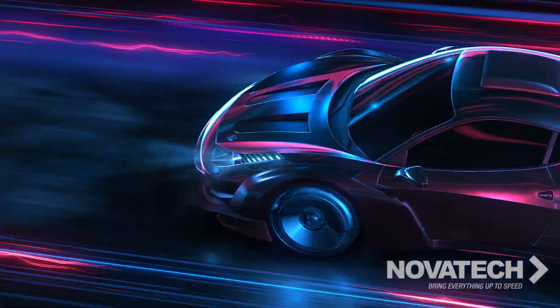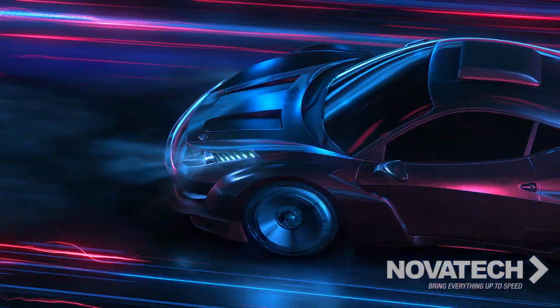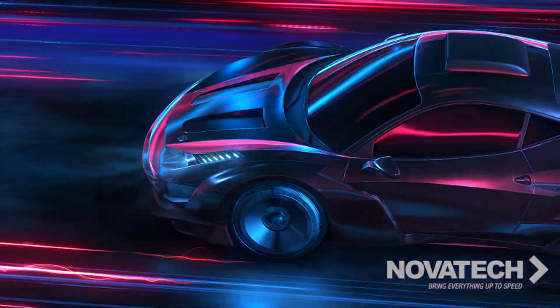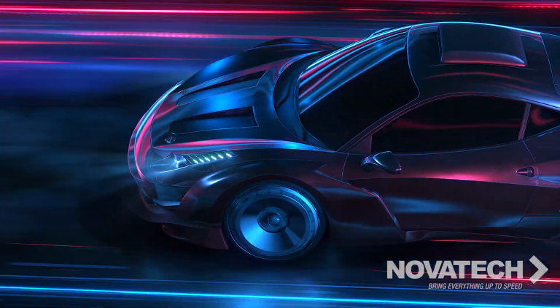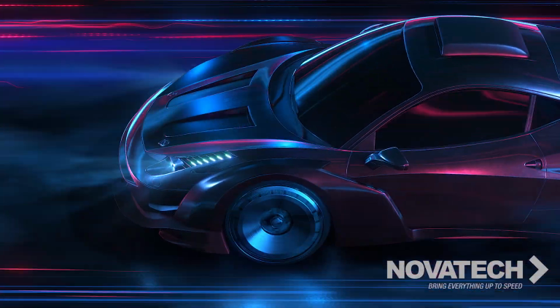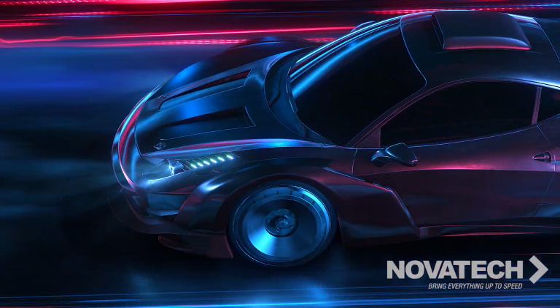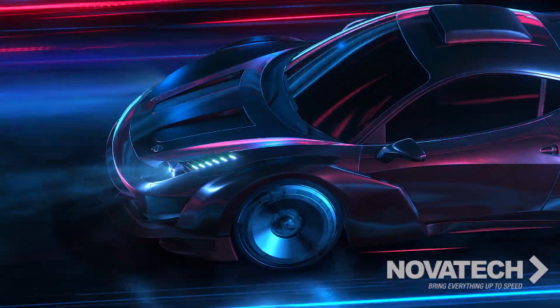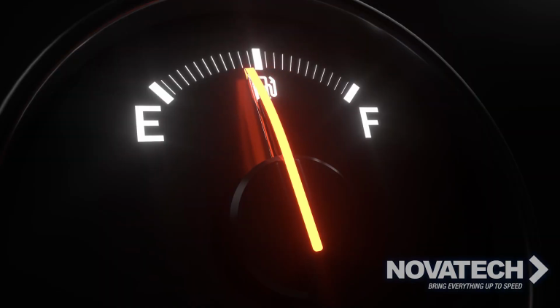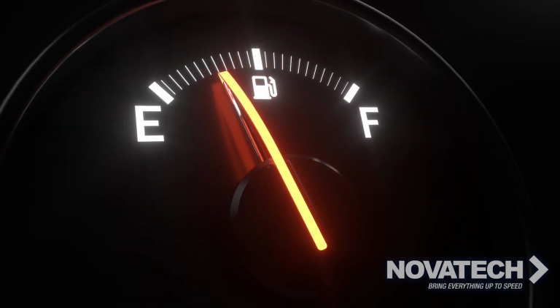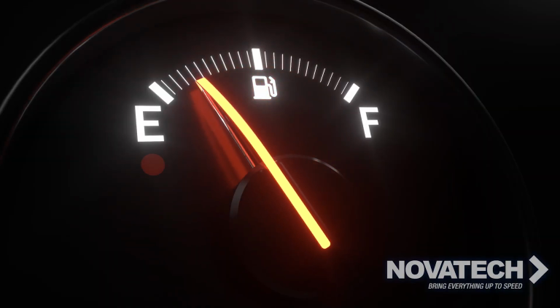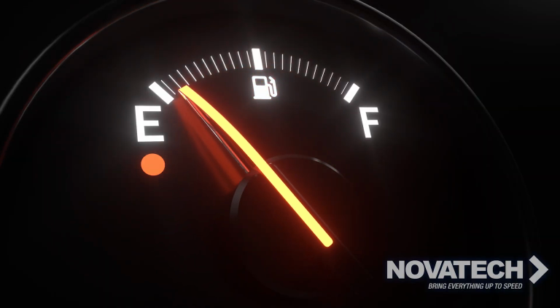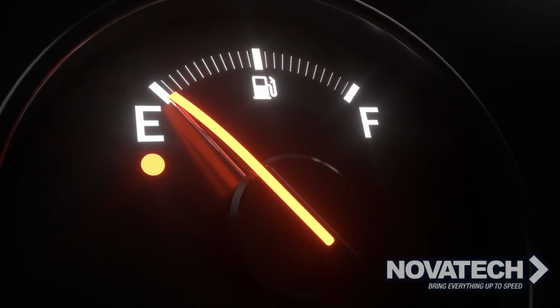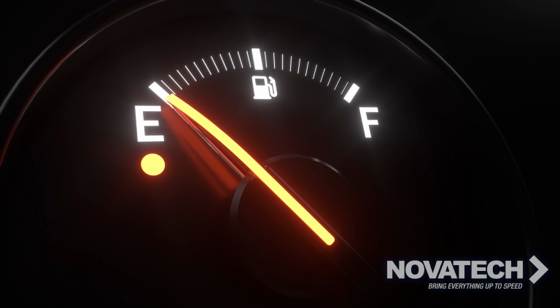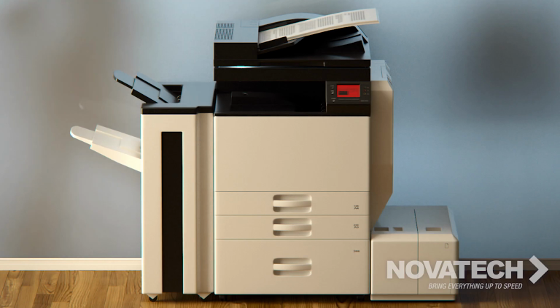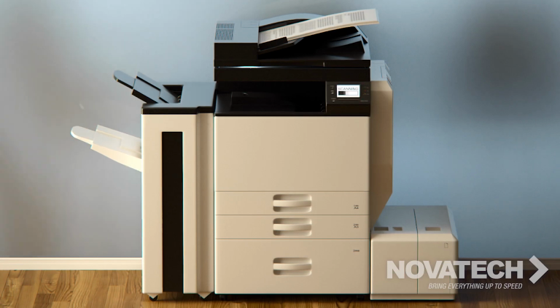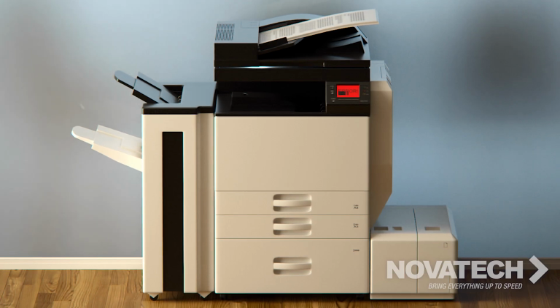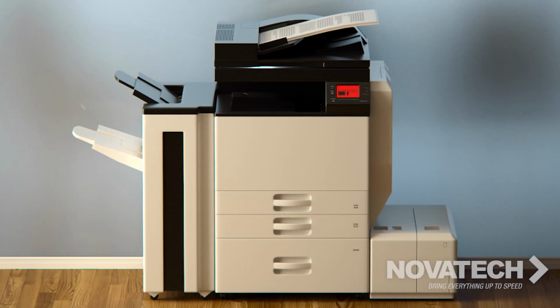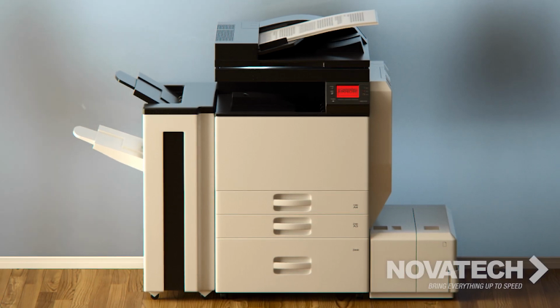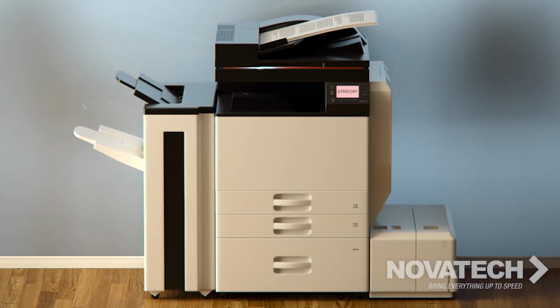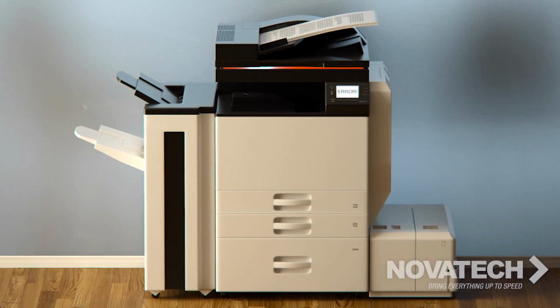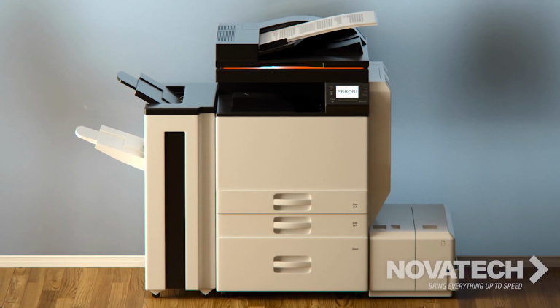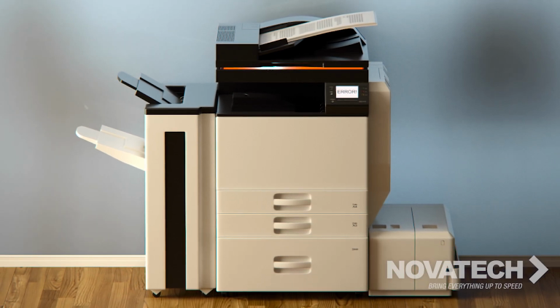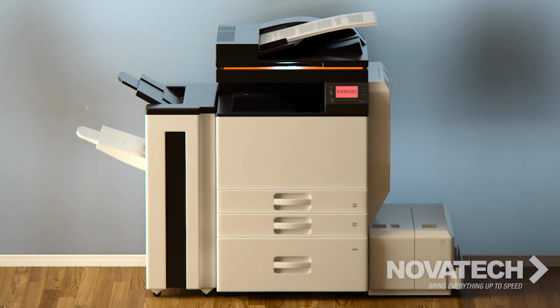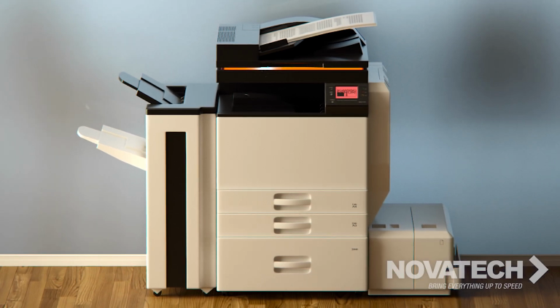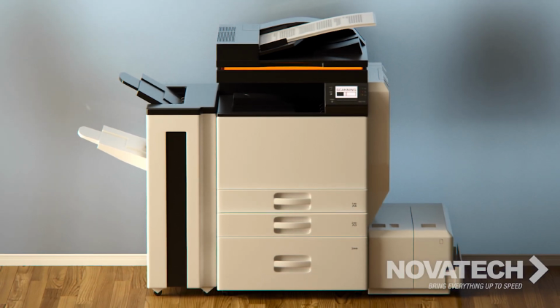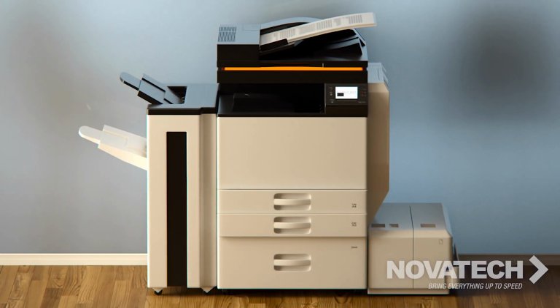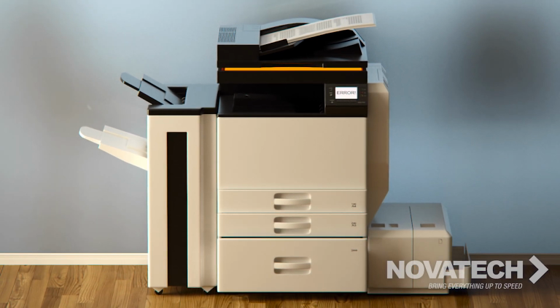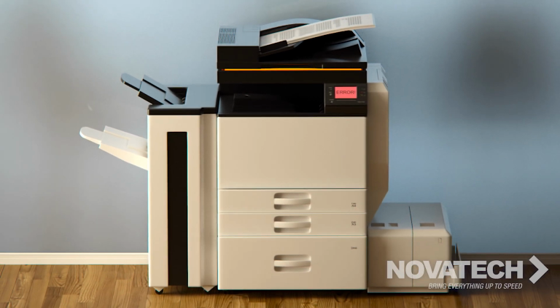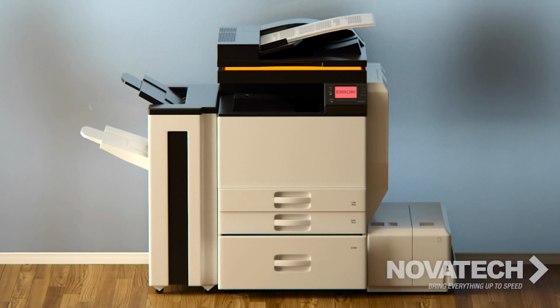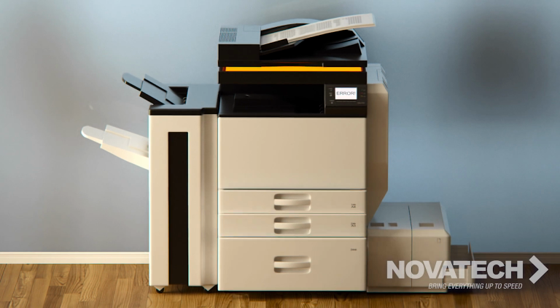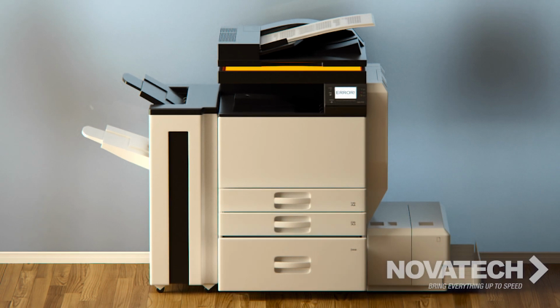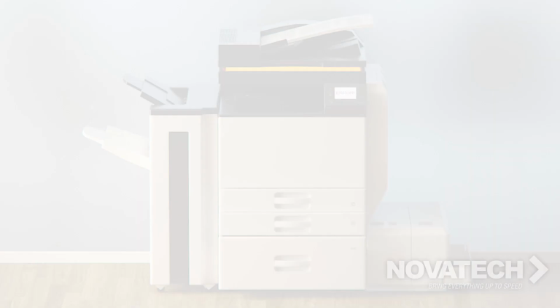You wouldn't expect your car to run without gas. So how can you expect your business's print infrastructure to operate efficiently without print management software in place?